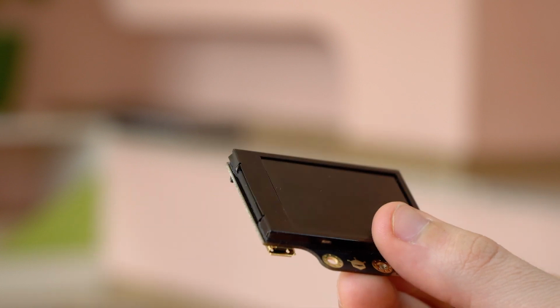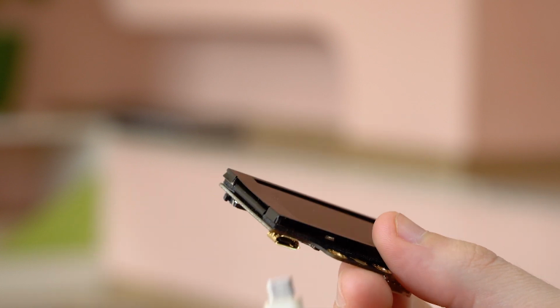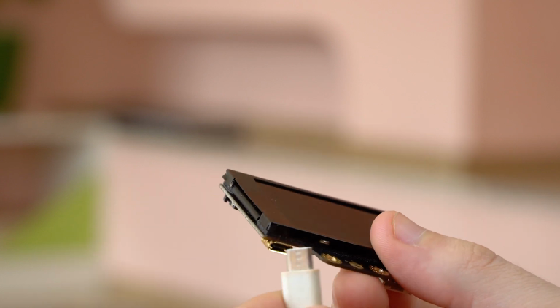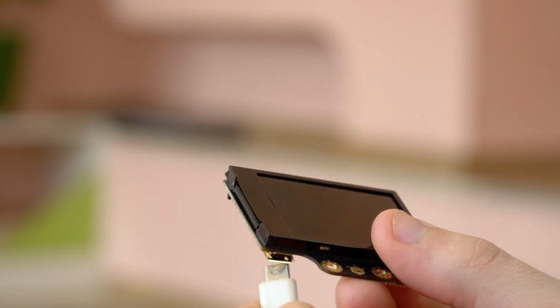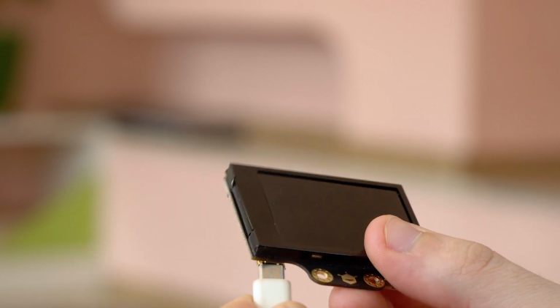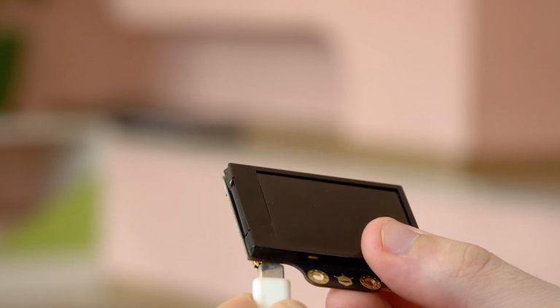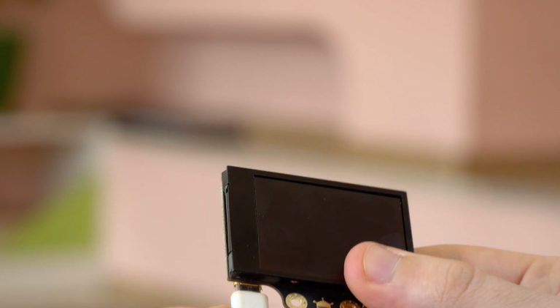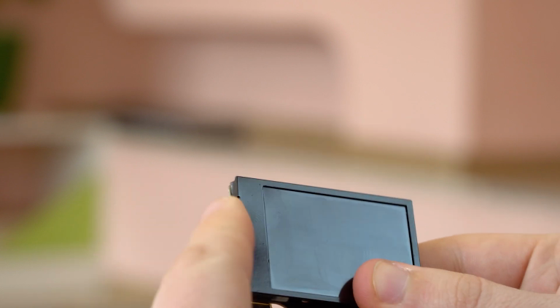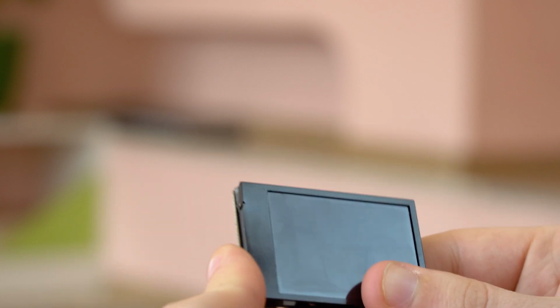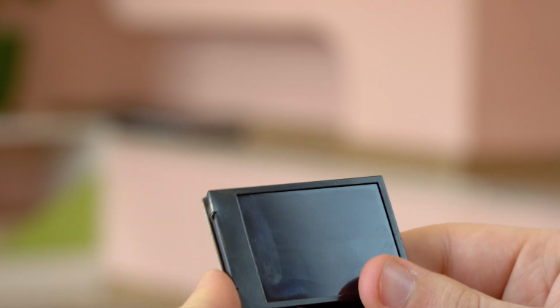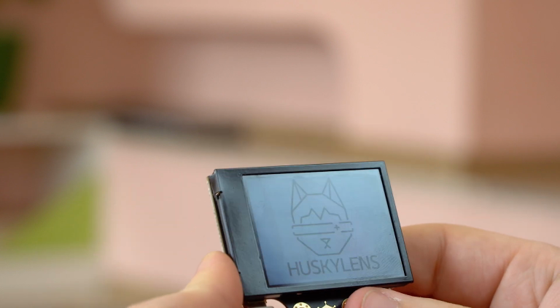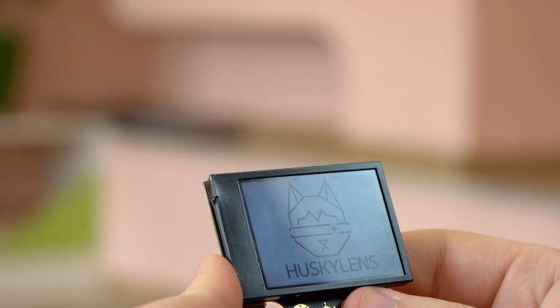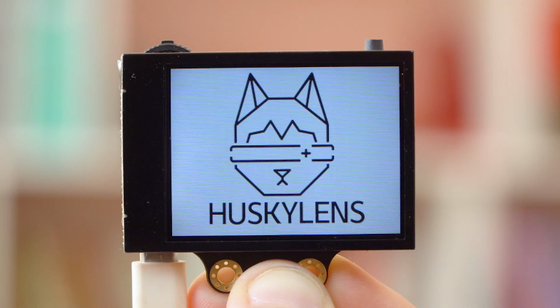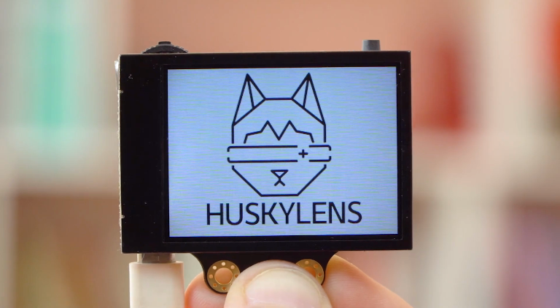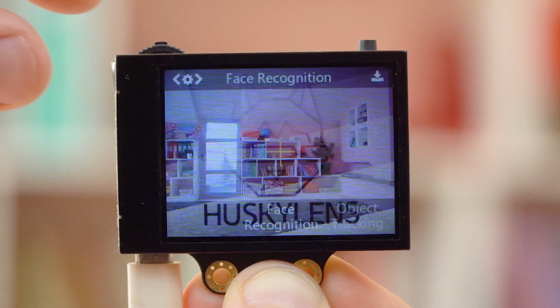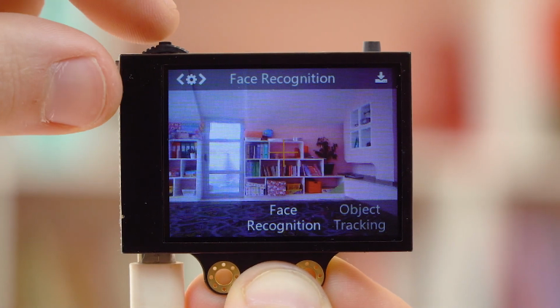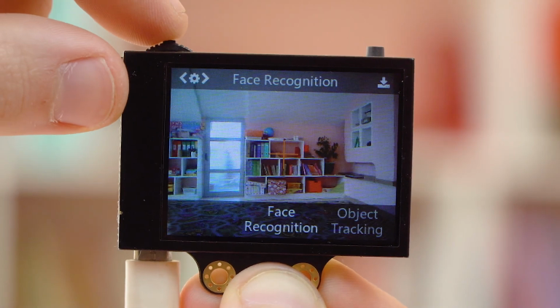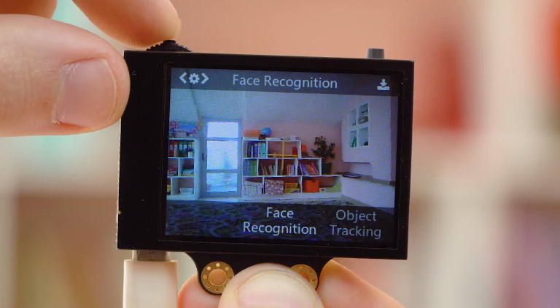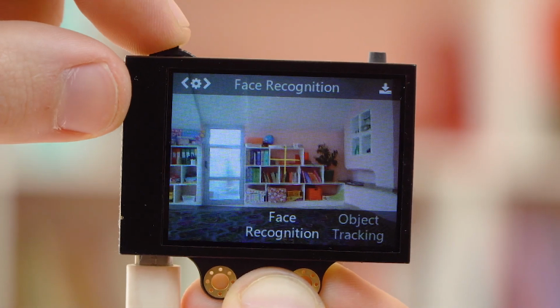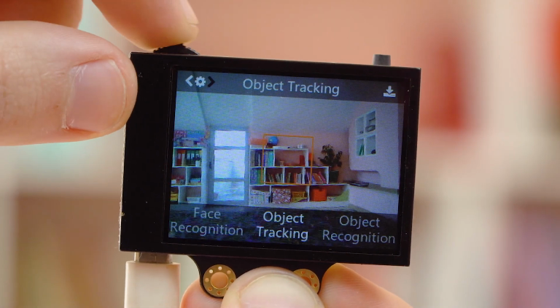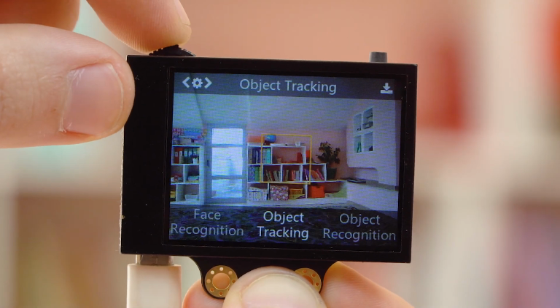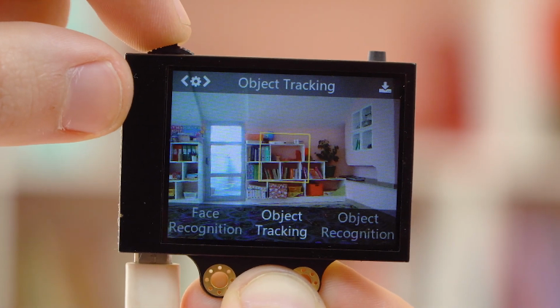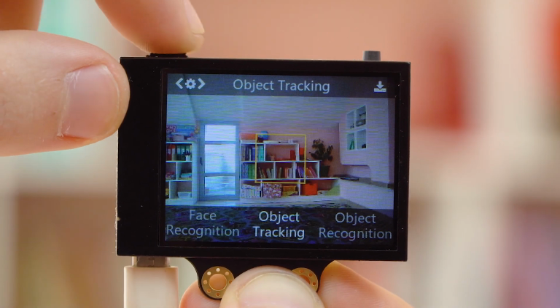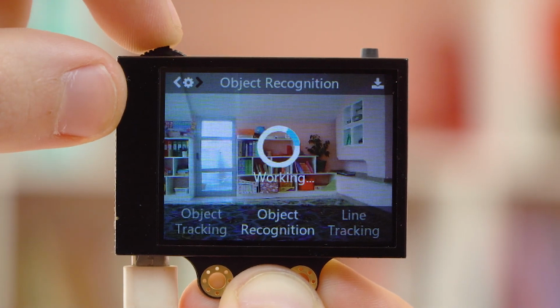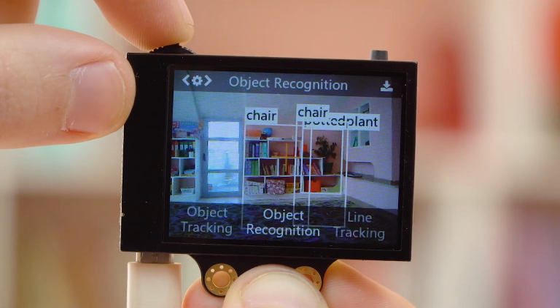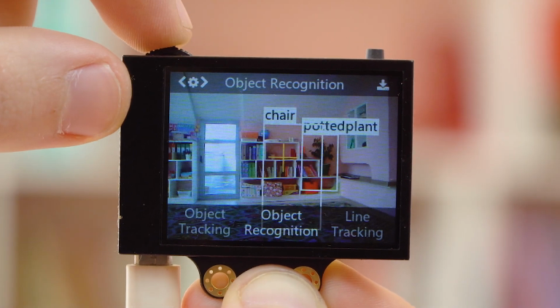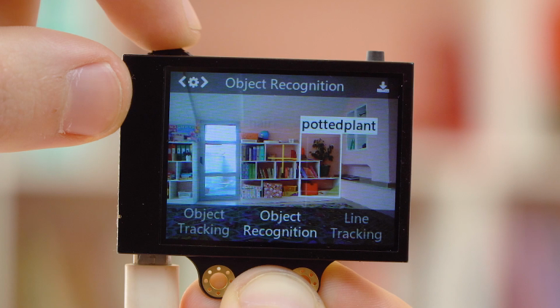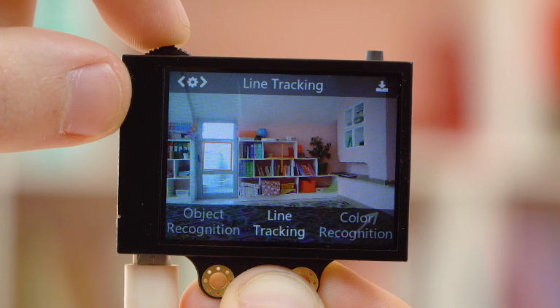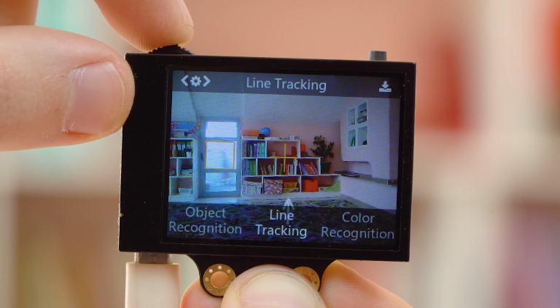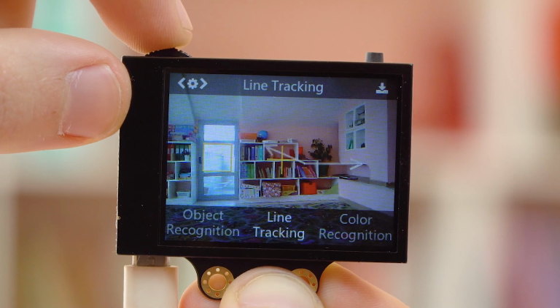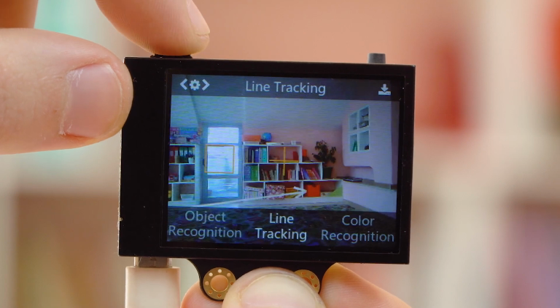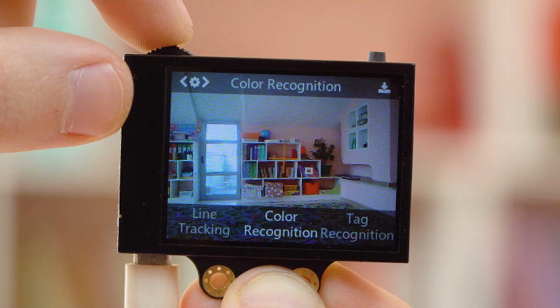First, you can connect the device to the computer via micro USB. The device menu immediately provides all the functions of the device.